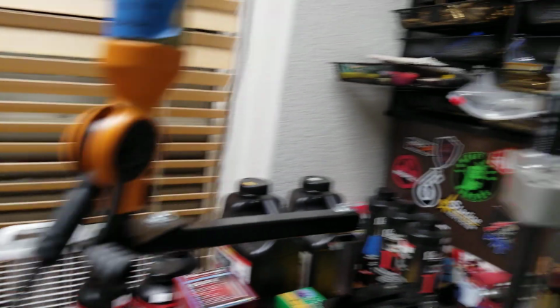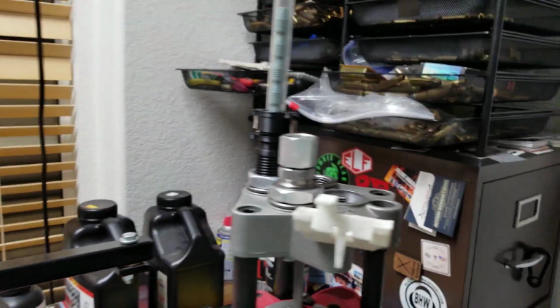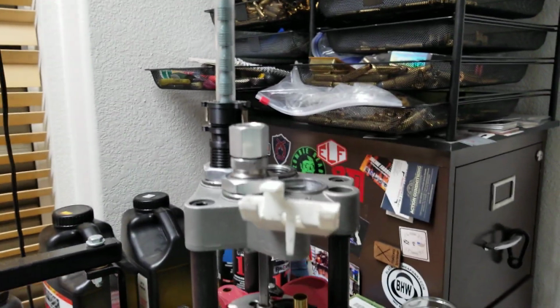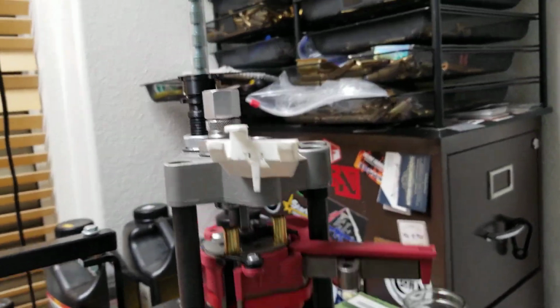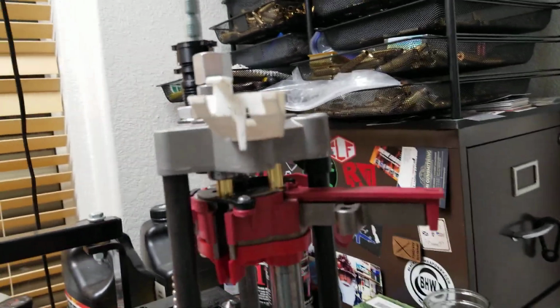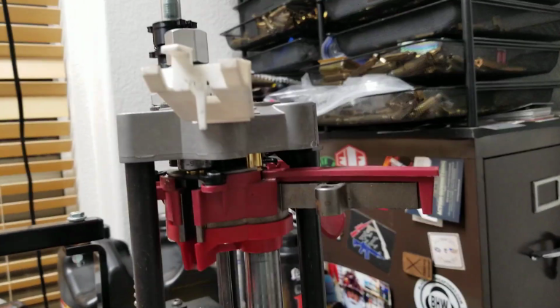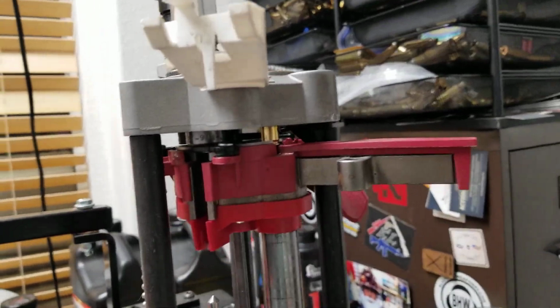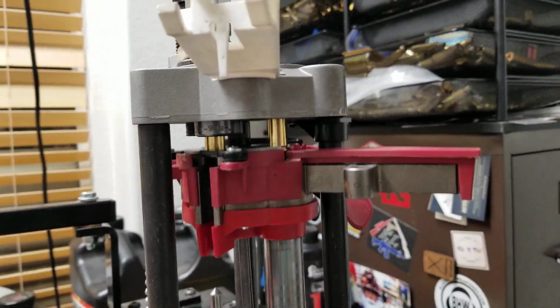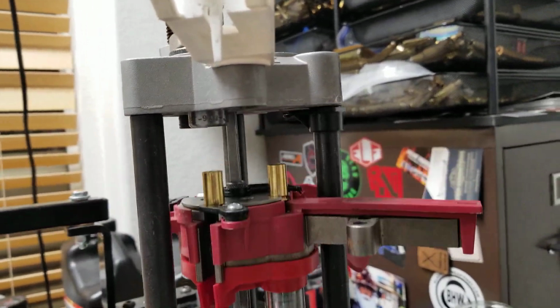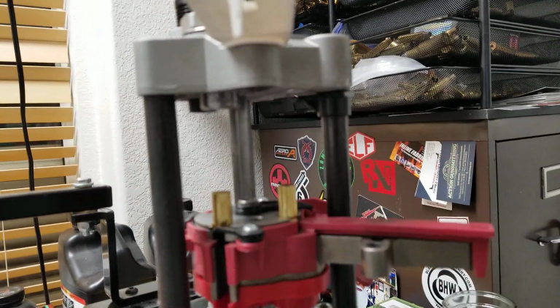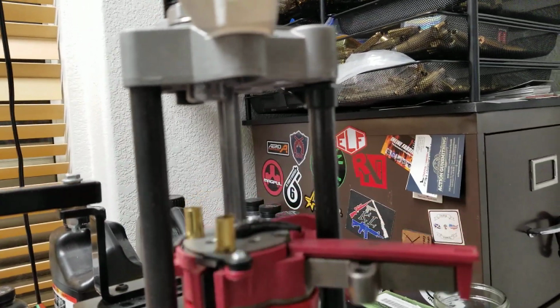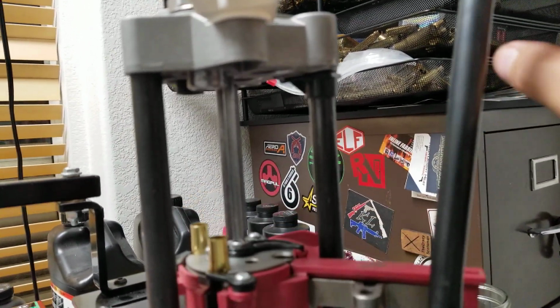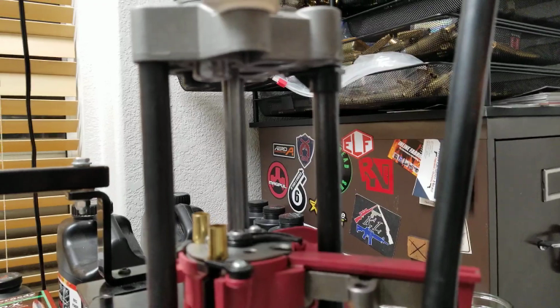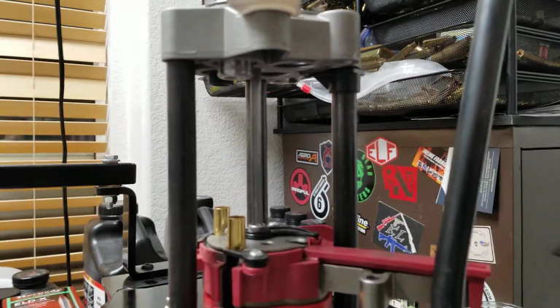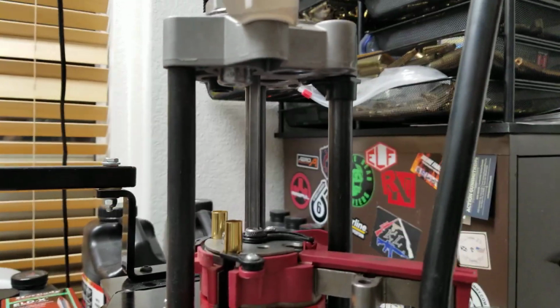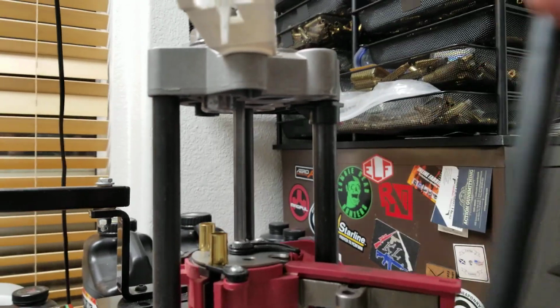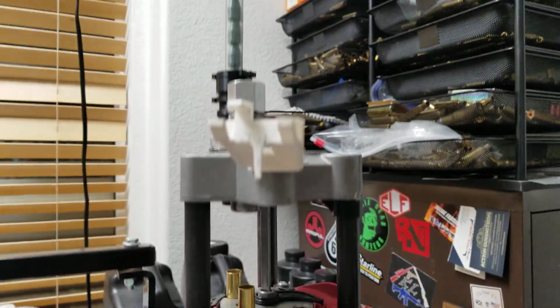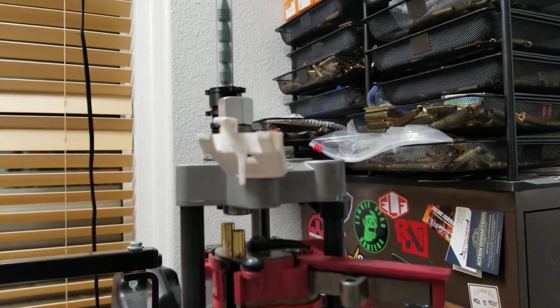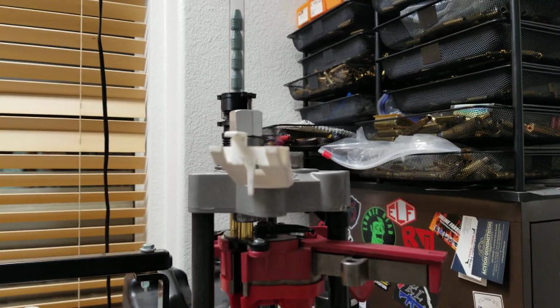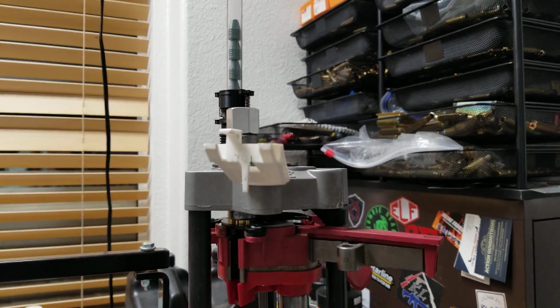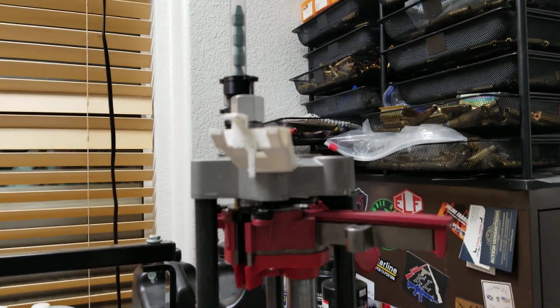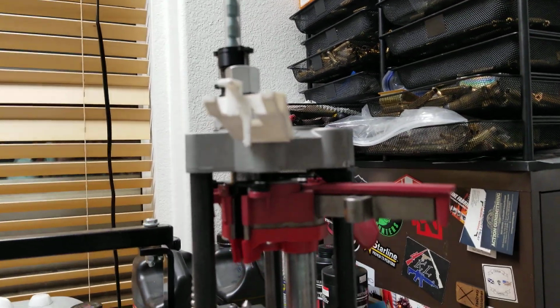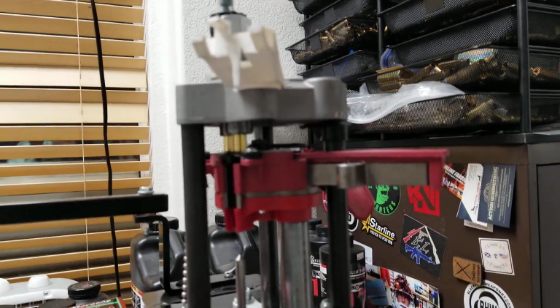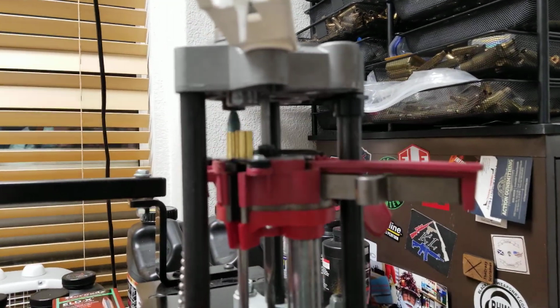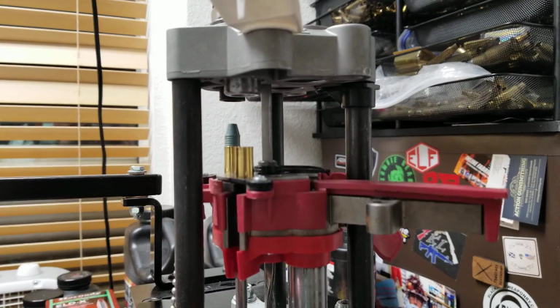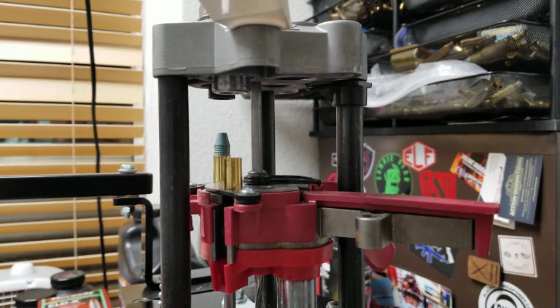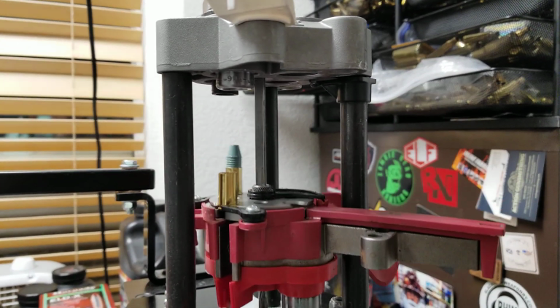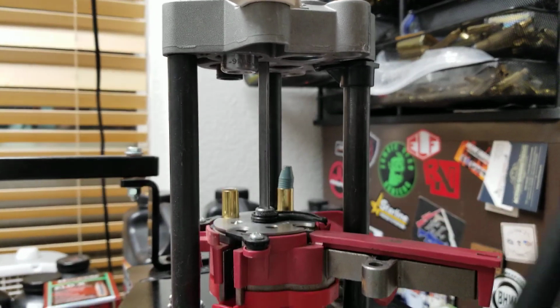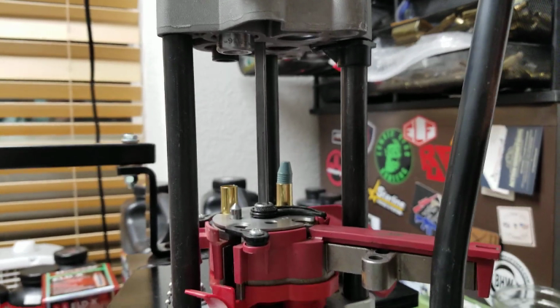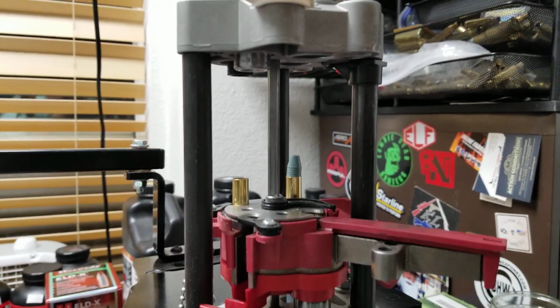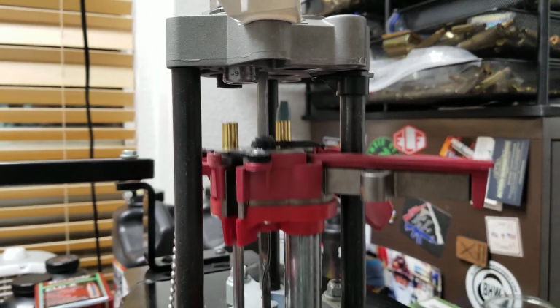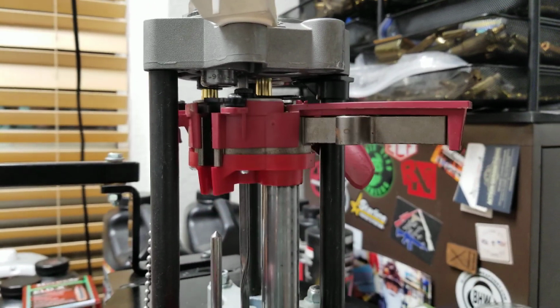Check it out — it seems to work pretty good. I just have a little mini setup here. It's going to bail the case and then you'll see the bullet drop, and there you go.